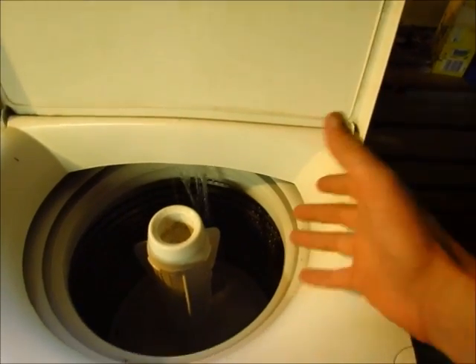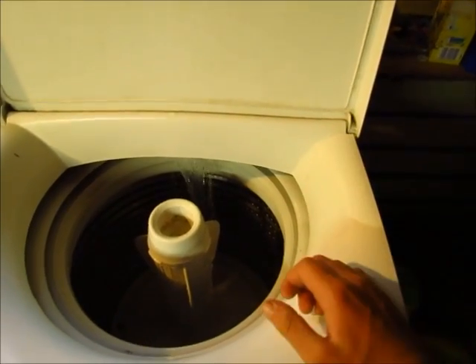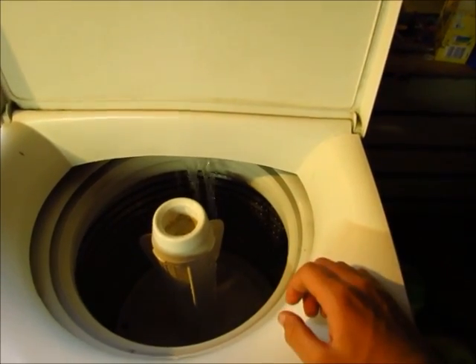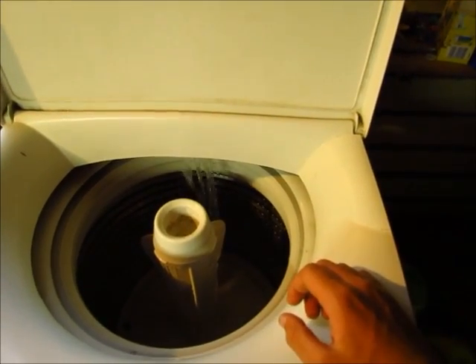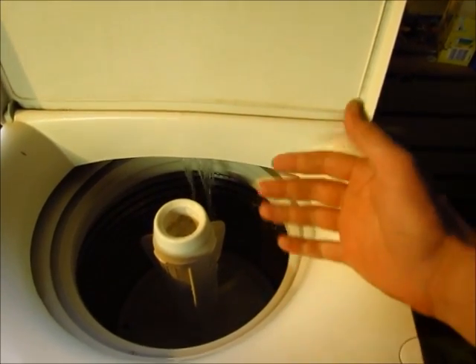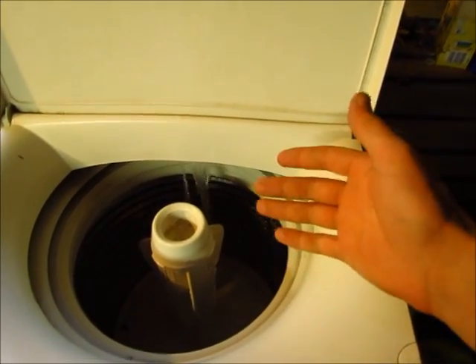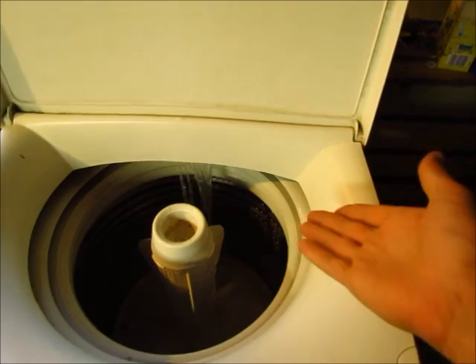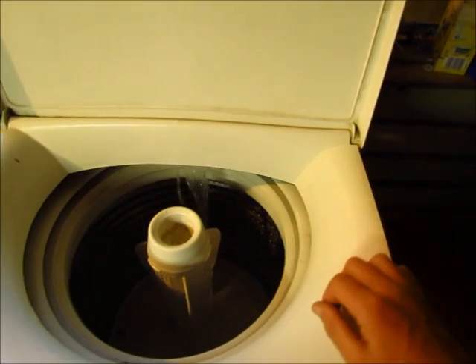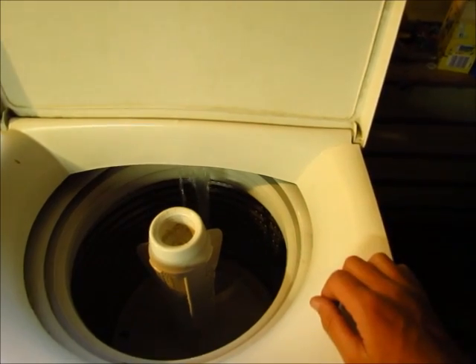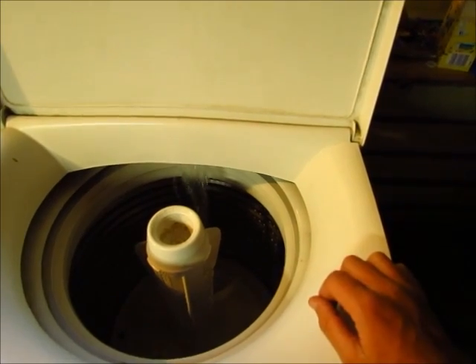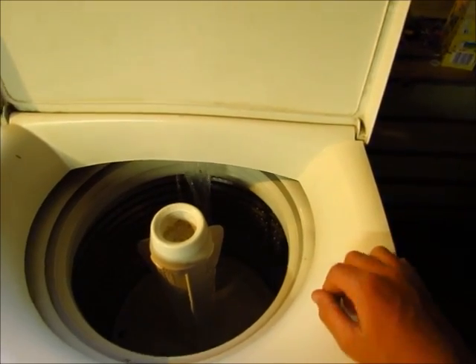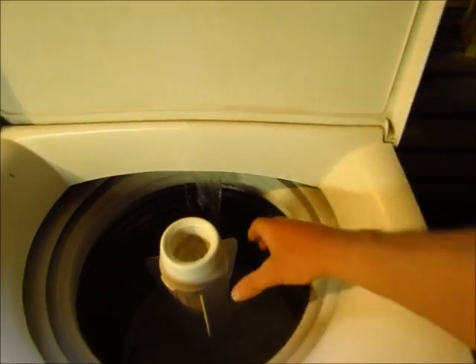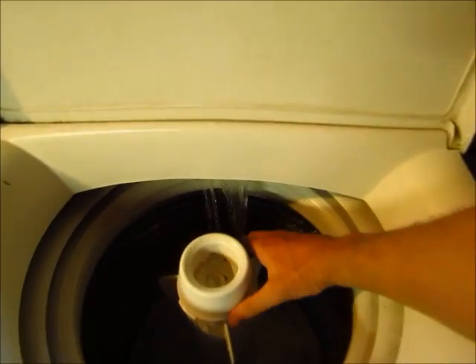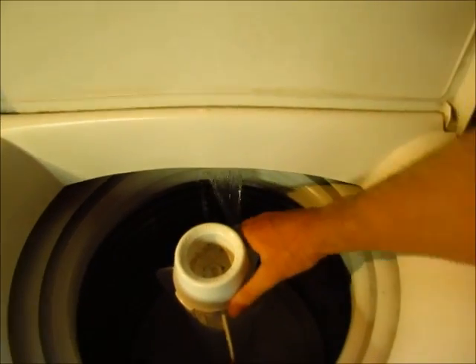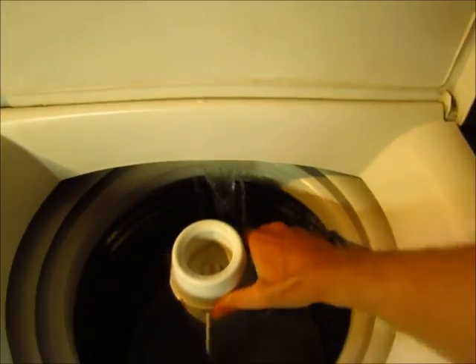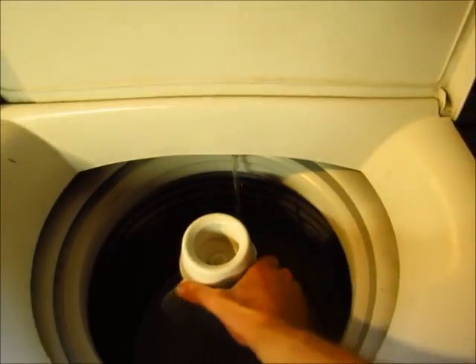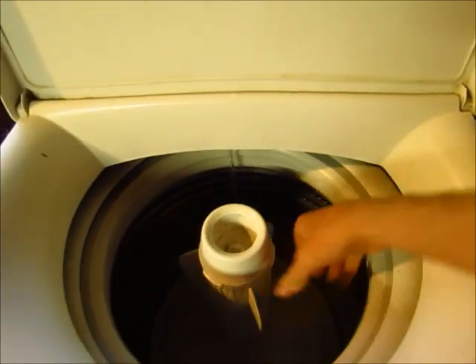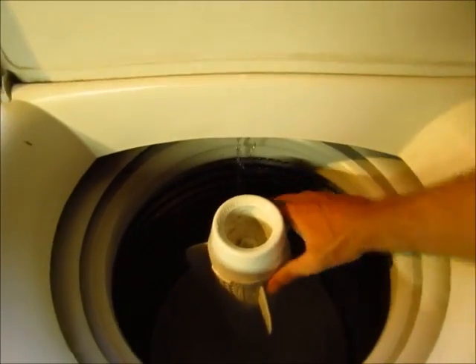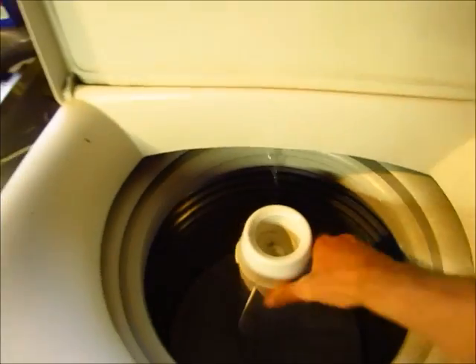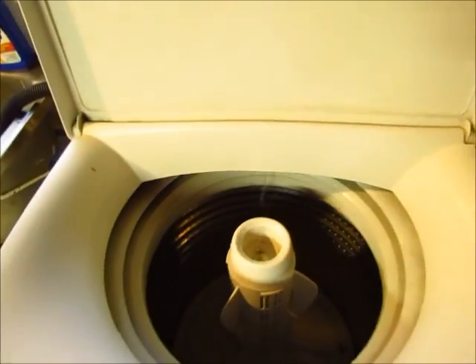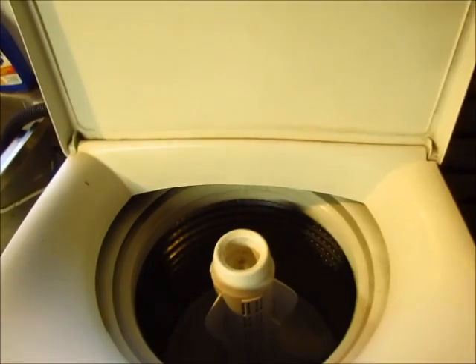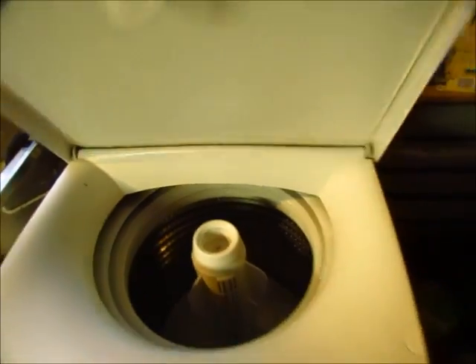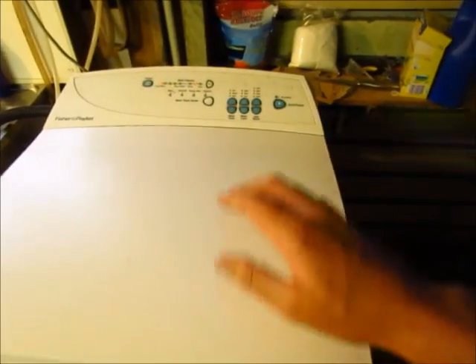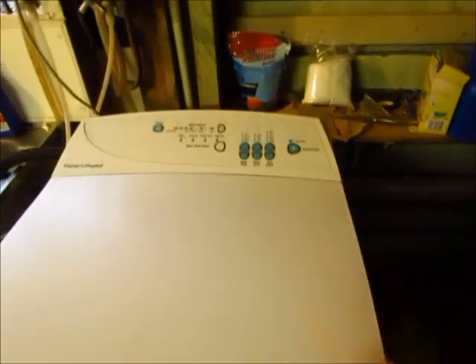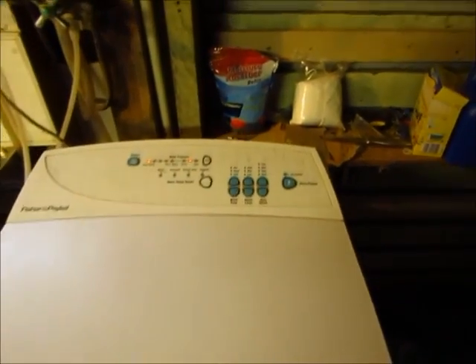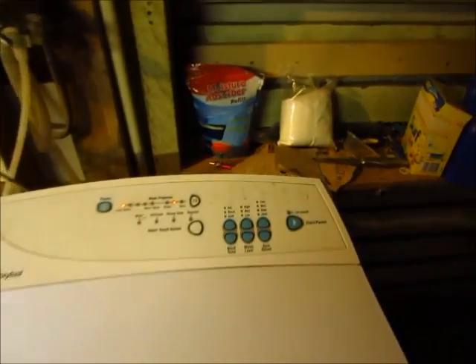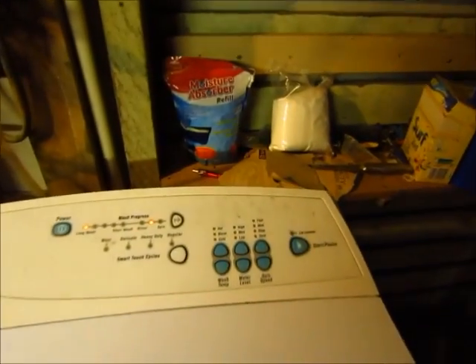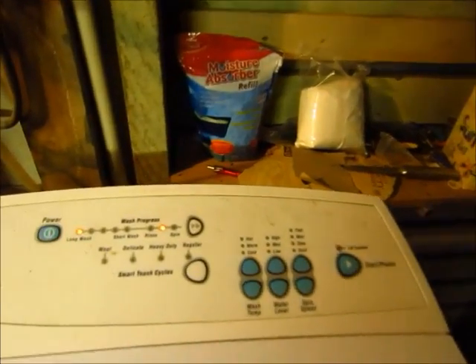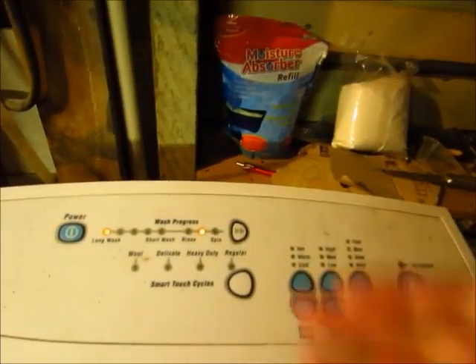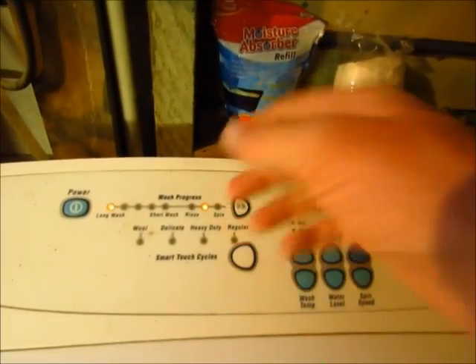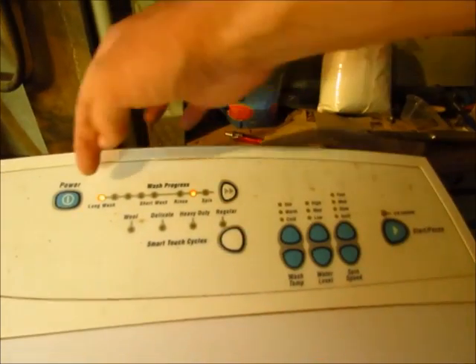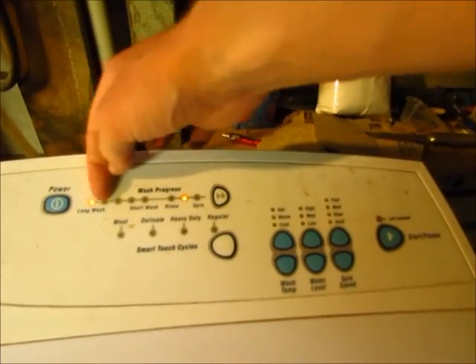It would do this for a while until eventually it would stop and start beeping. It usually happens a bit quicker if I just turn this. Now it's beeping with the error code displayed across here.